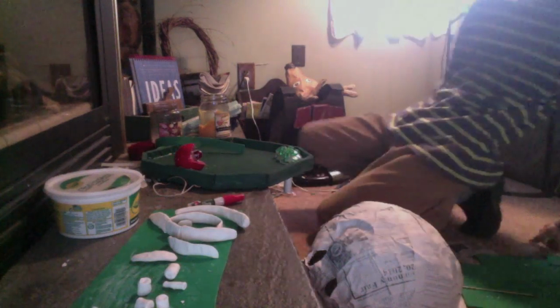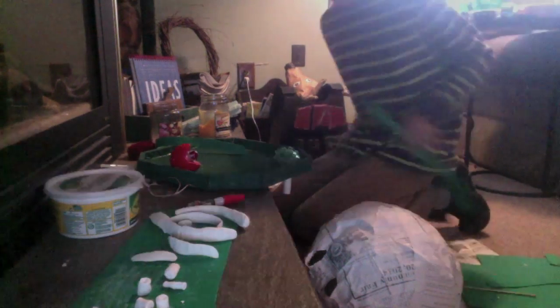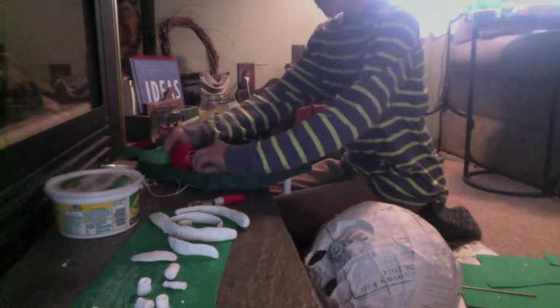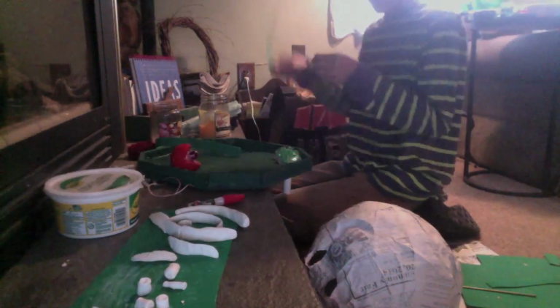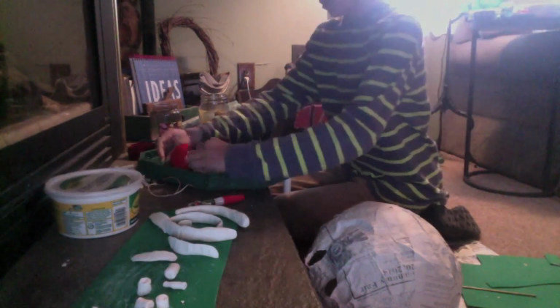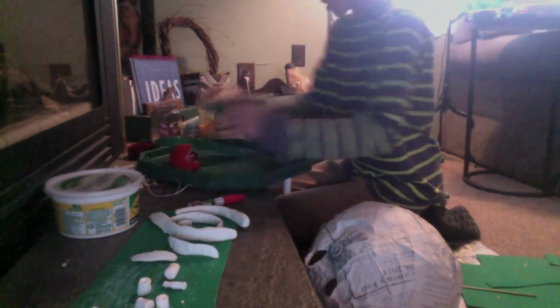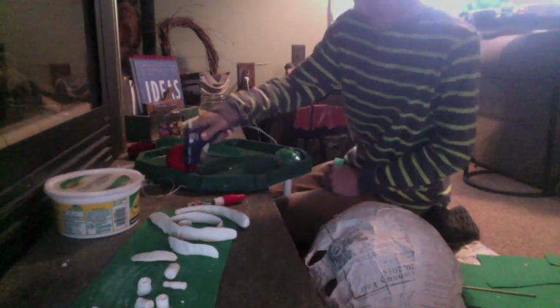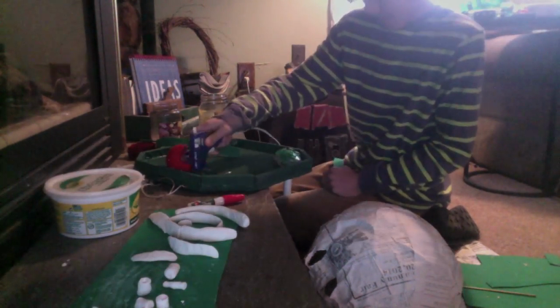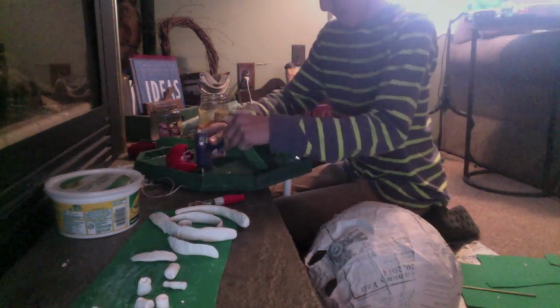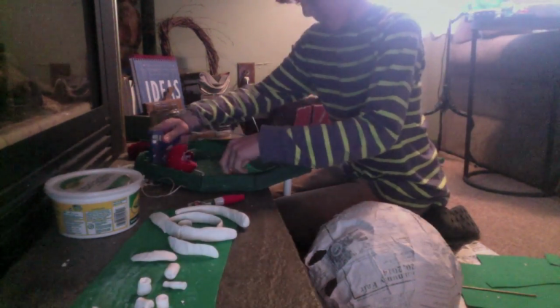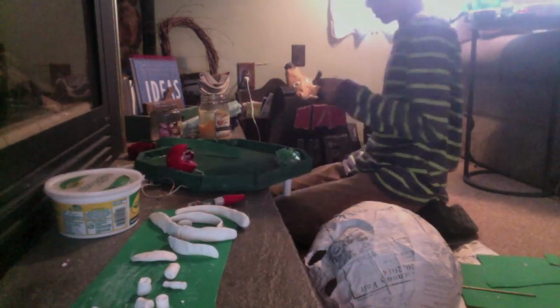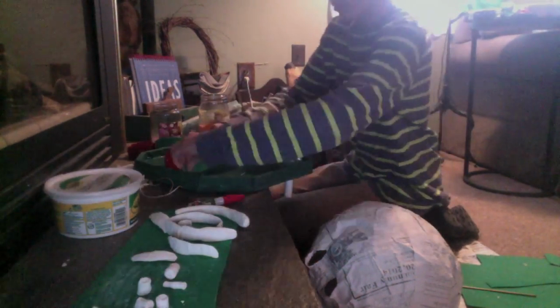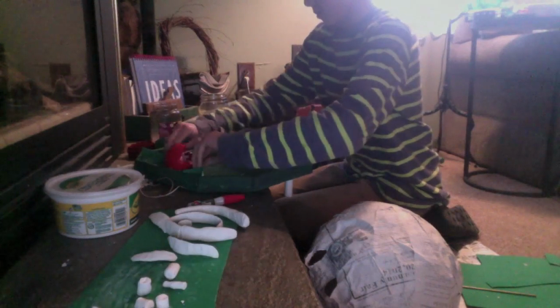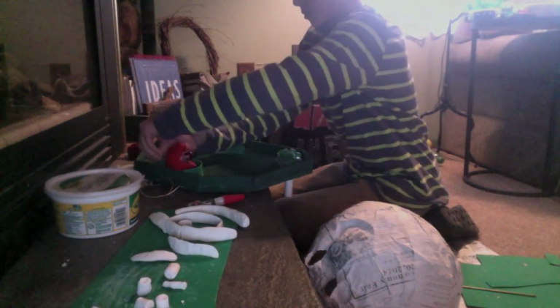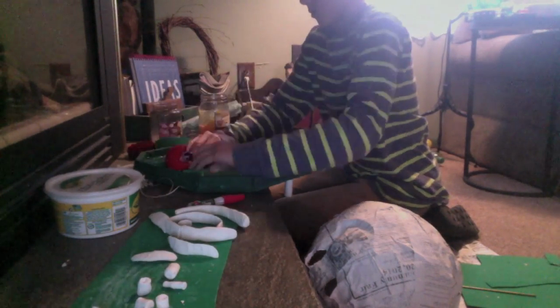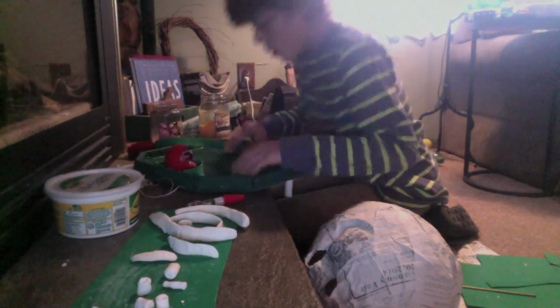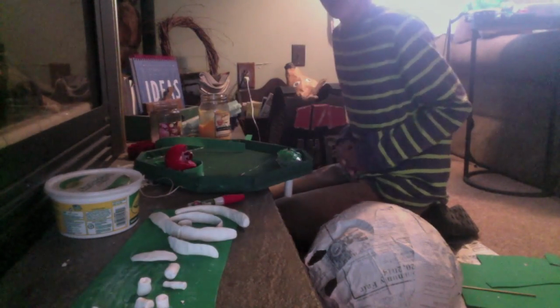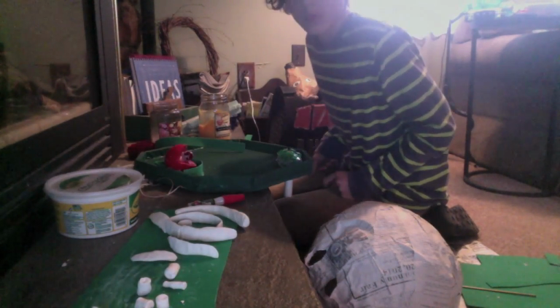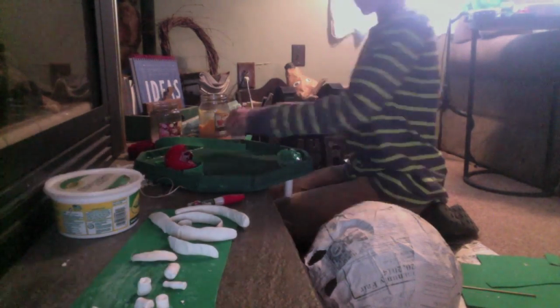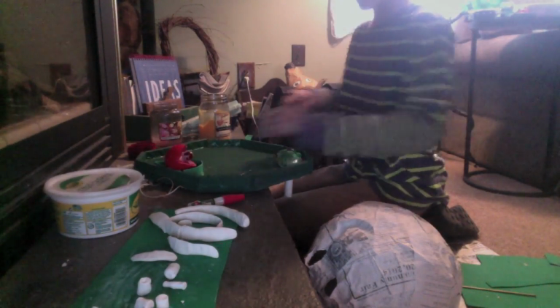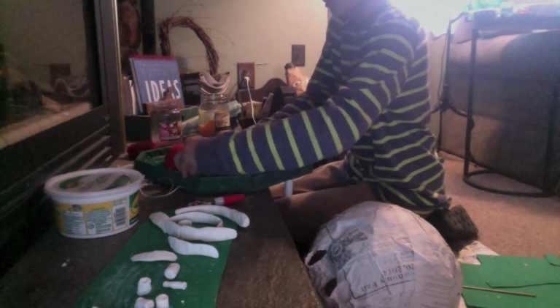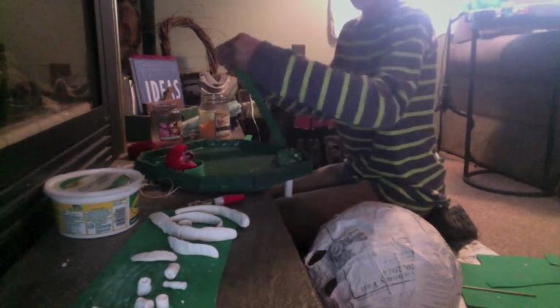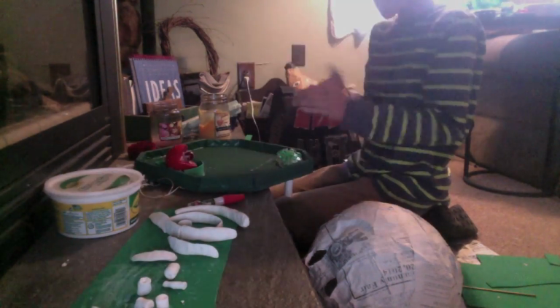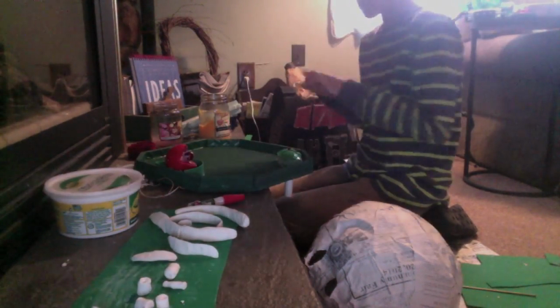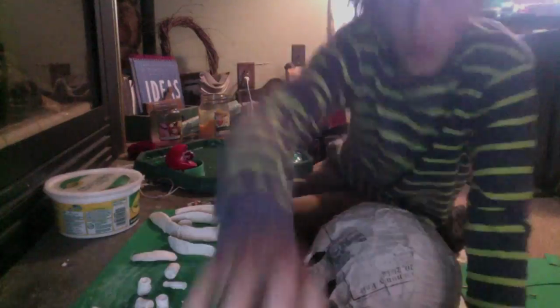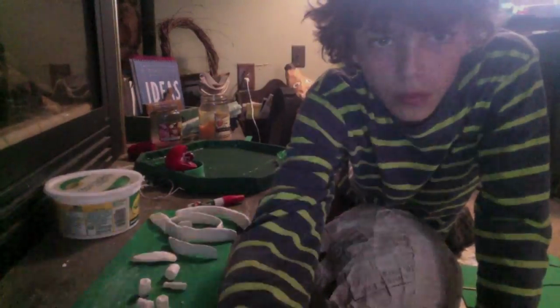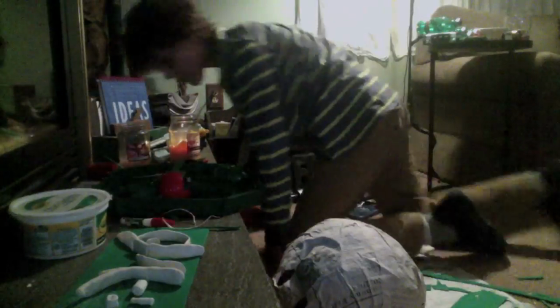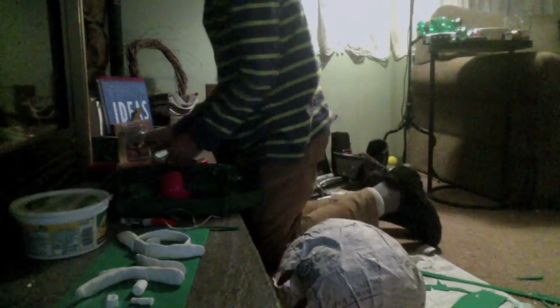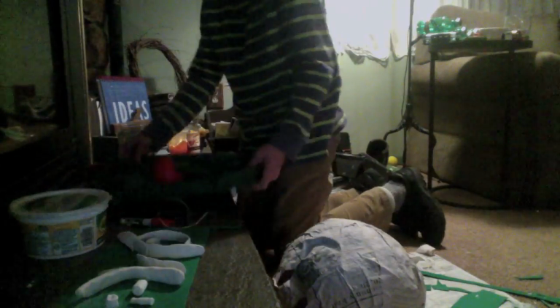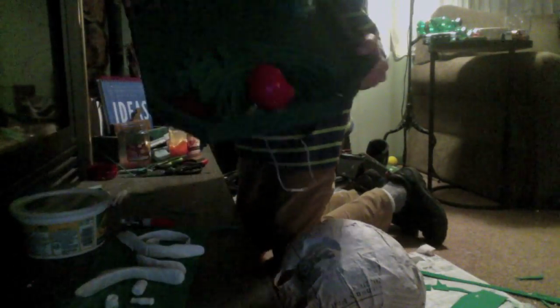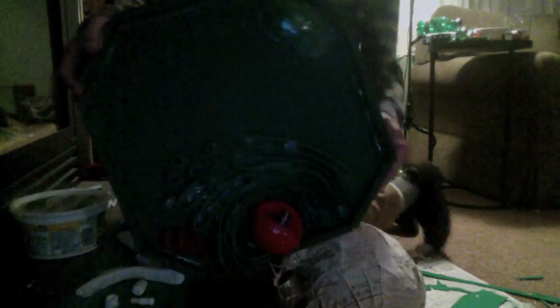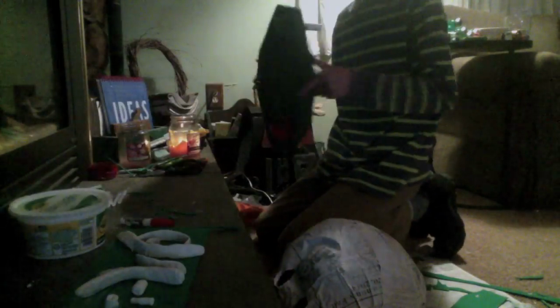Now I'm making the endoplasmic reticulum — basically you just get pieces of scrap foam and glue them around the side of it. You get the idea; I'm not going to finish it in this clip because it took too long. Okay, so this is what you should have.